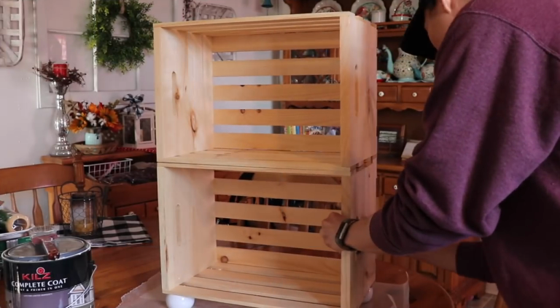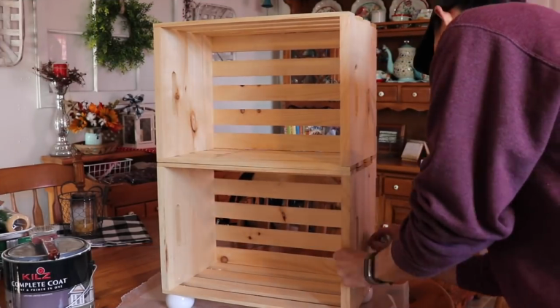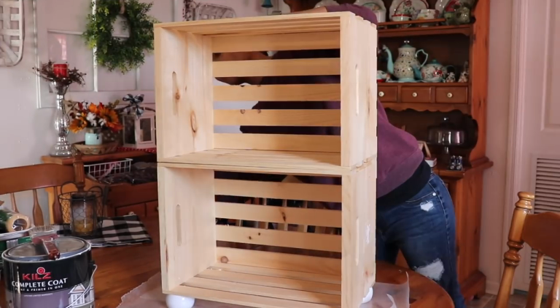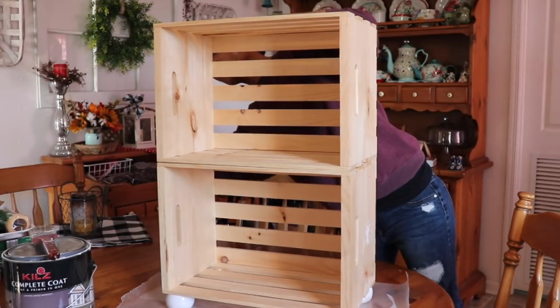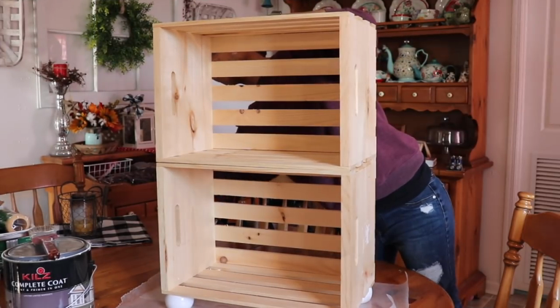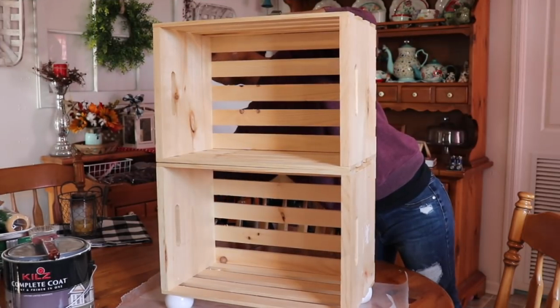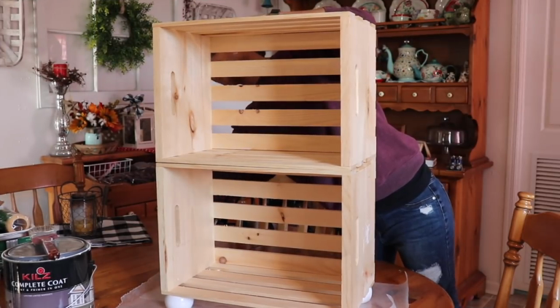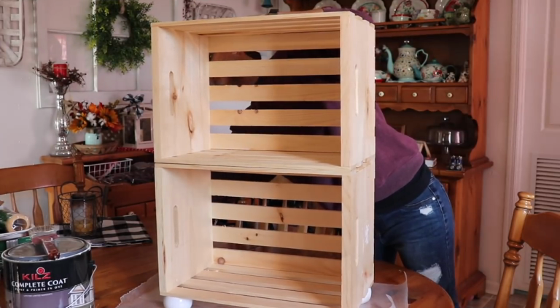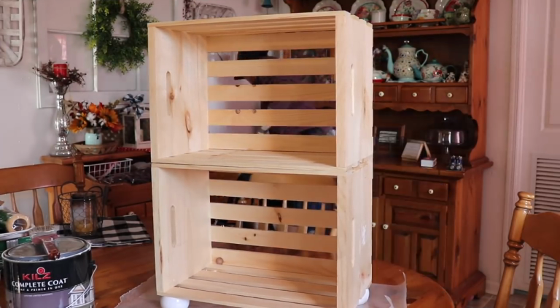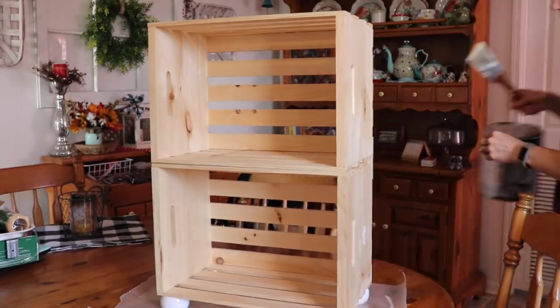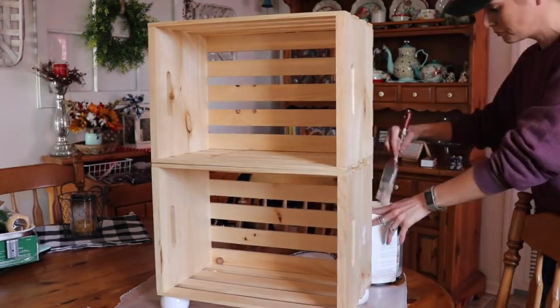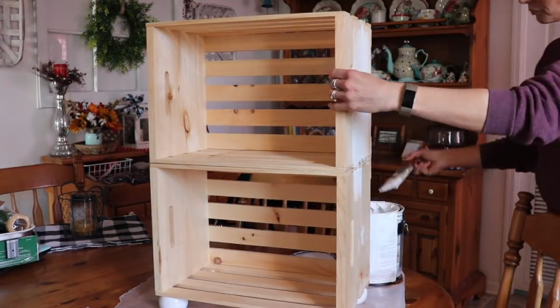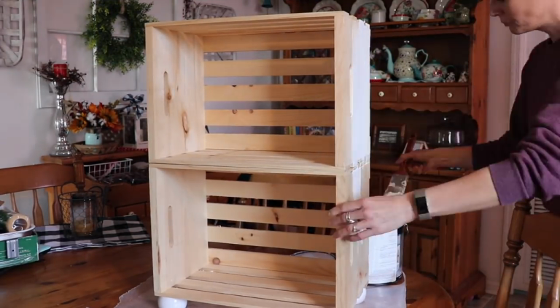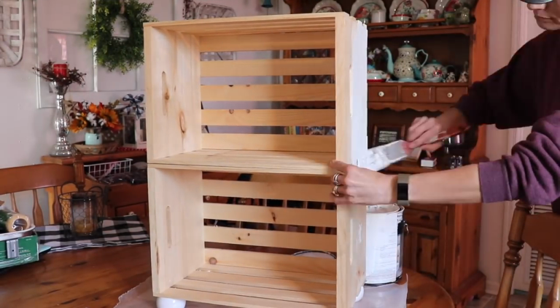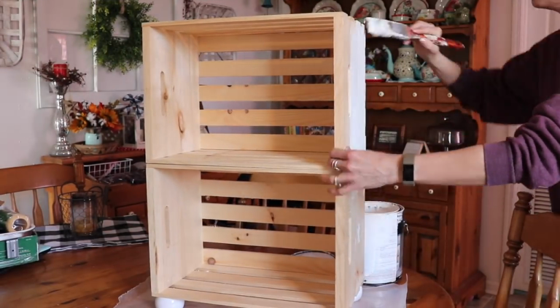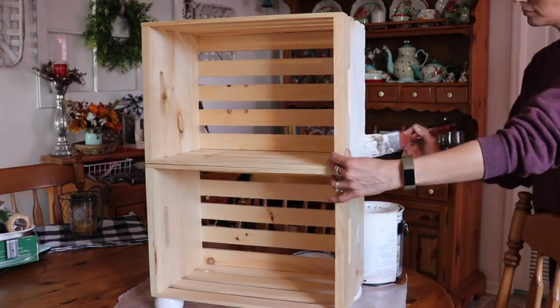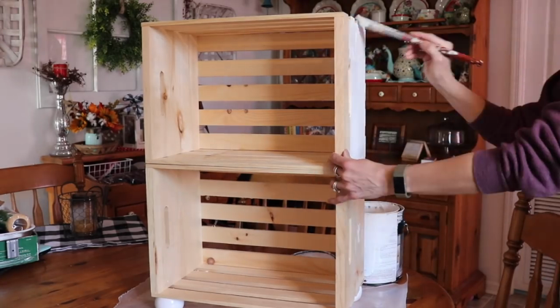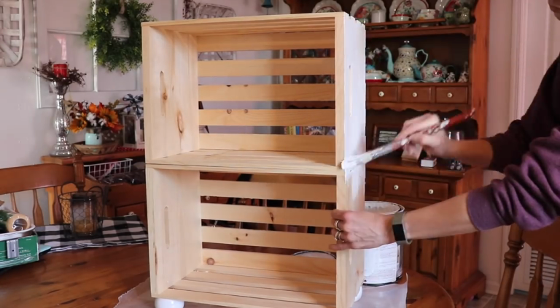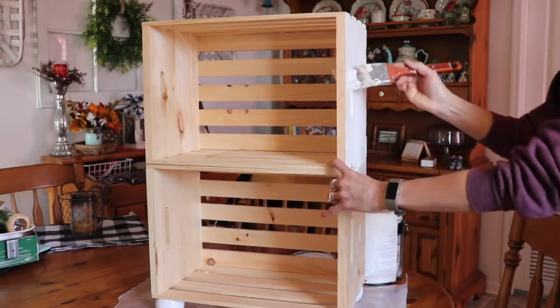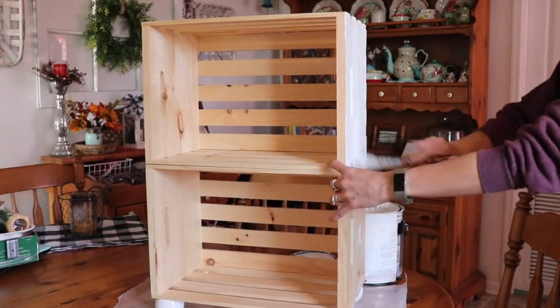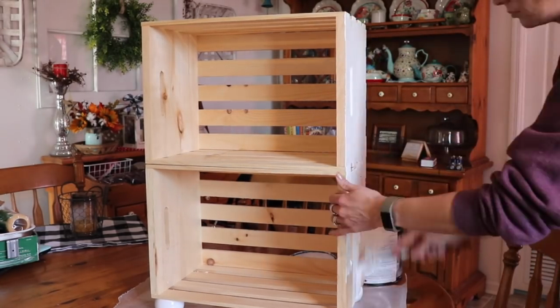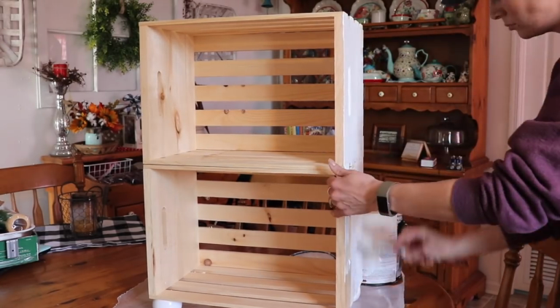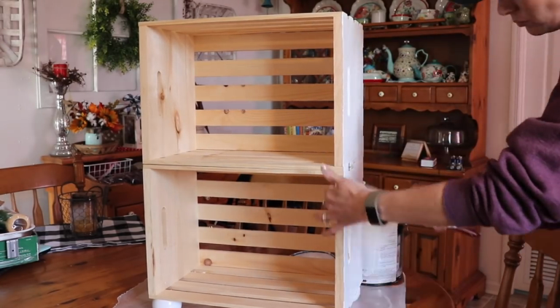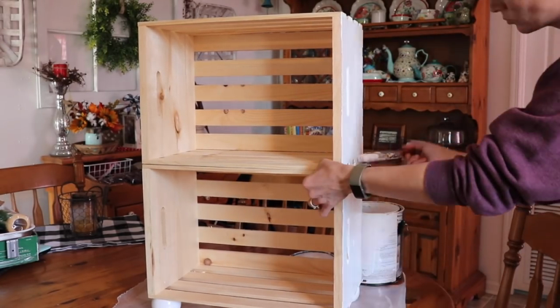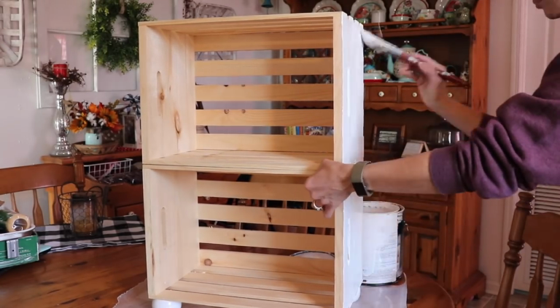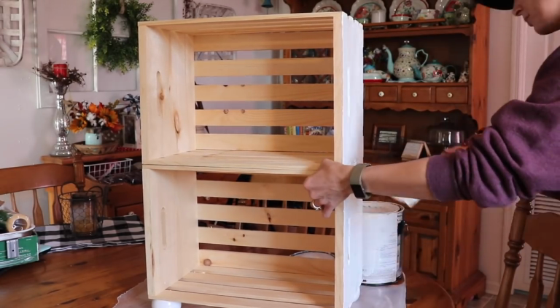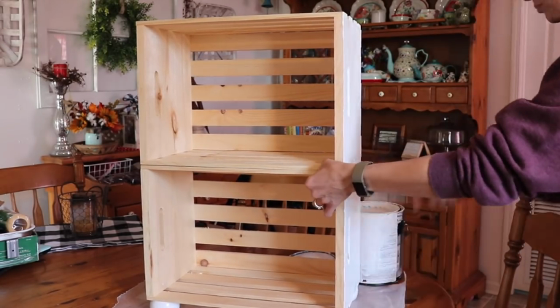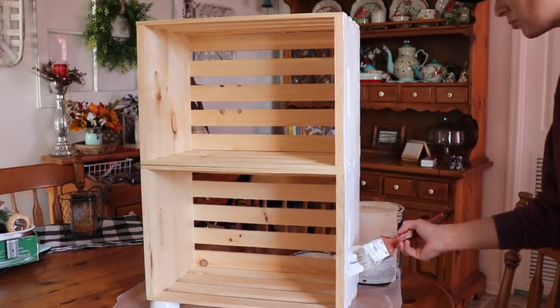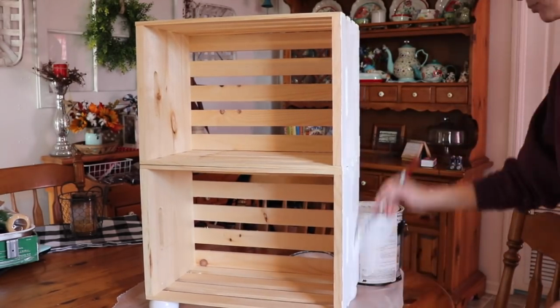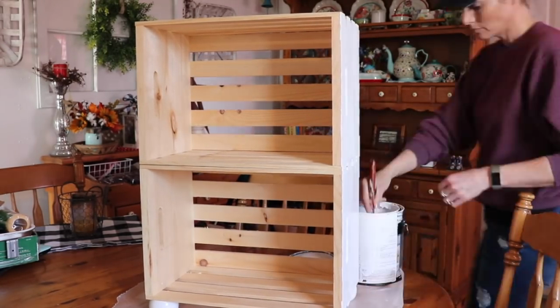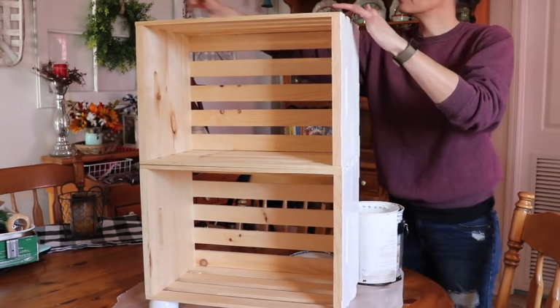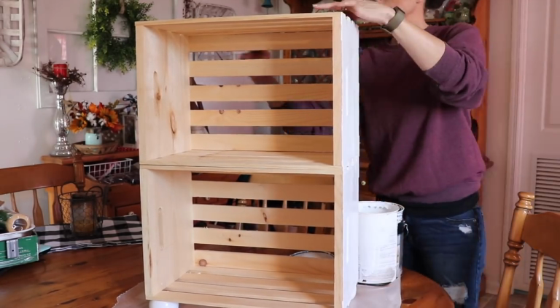After it had dried, I picked off the stickers that were still on the crates and then I started painting. I just chose to use a basic bright white.